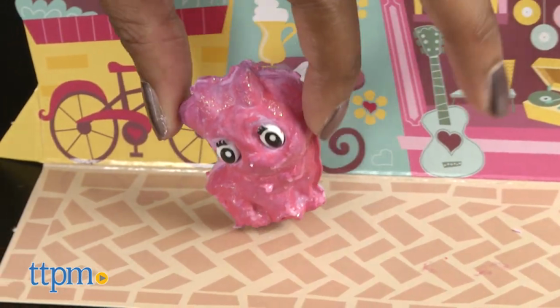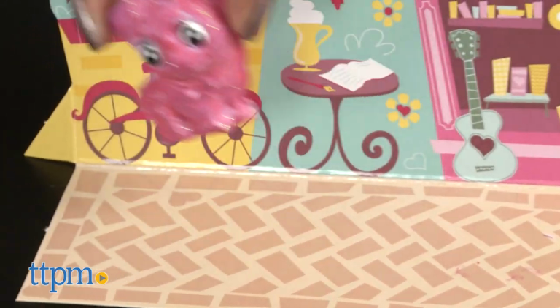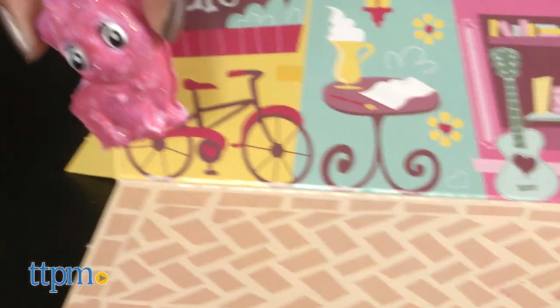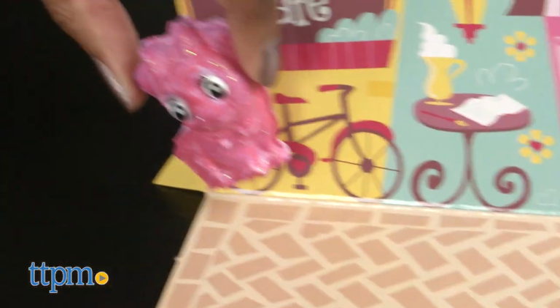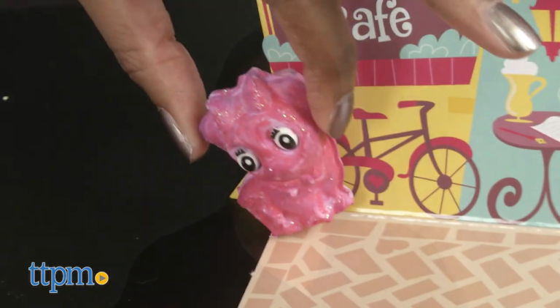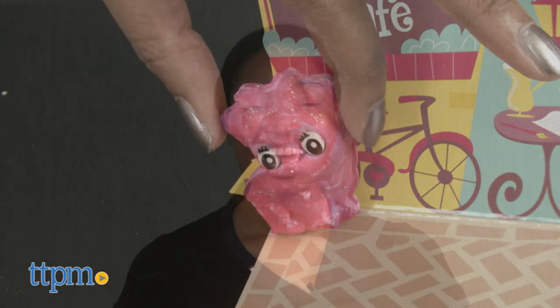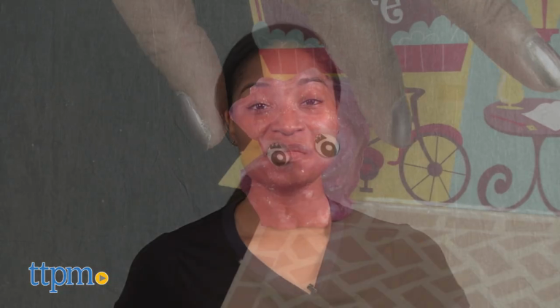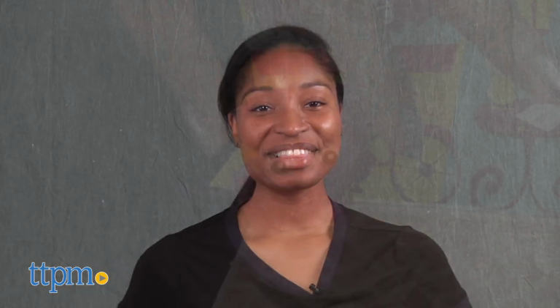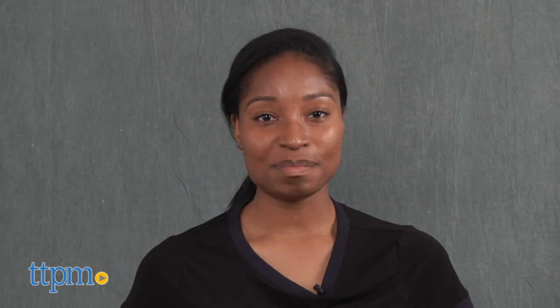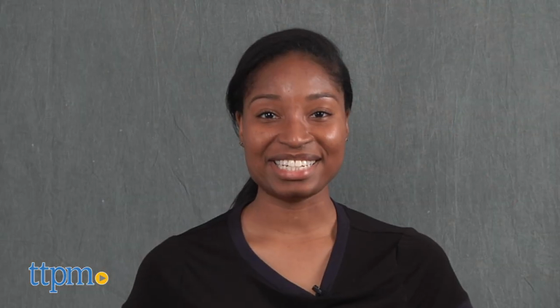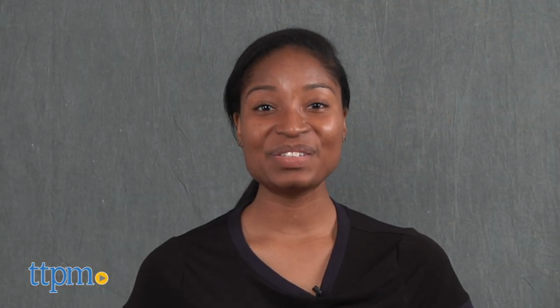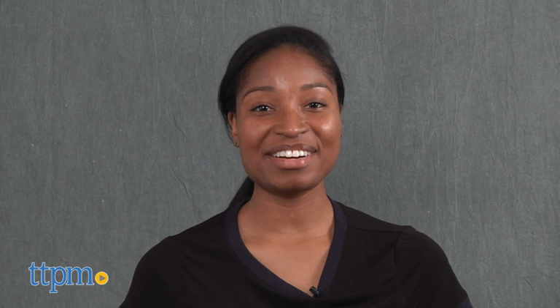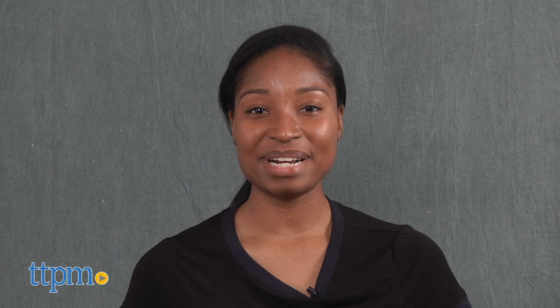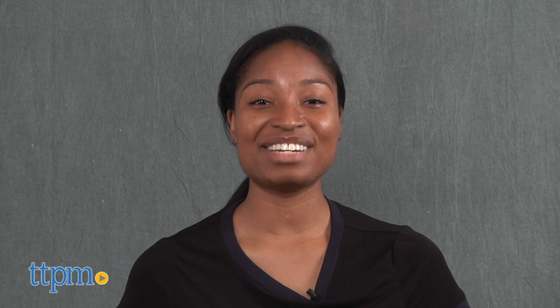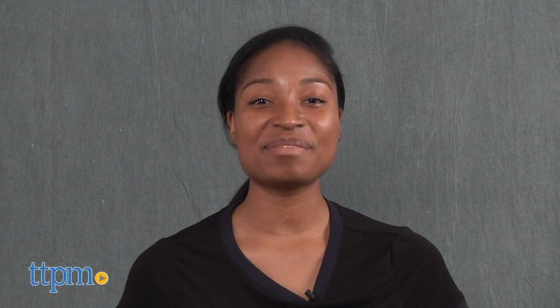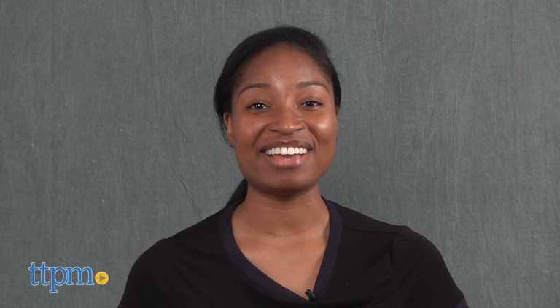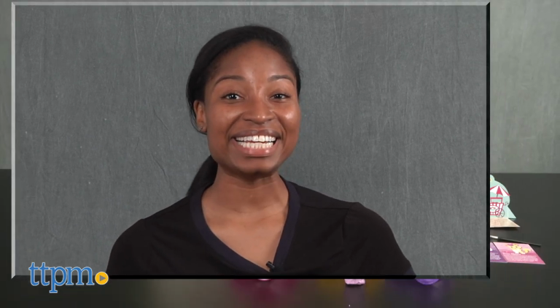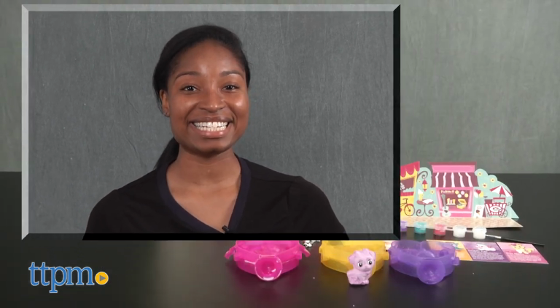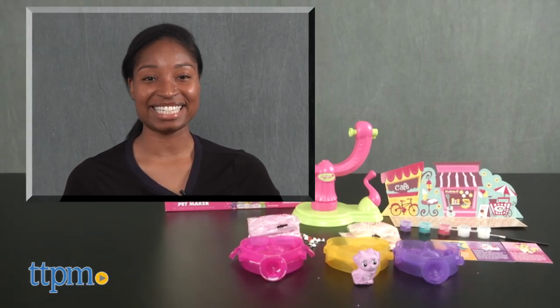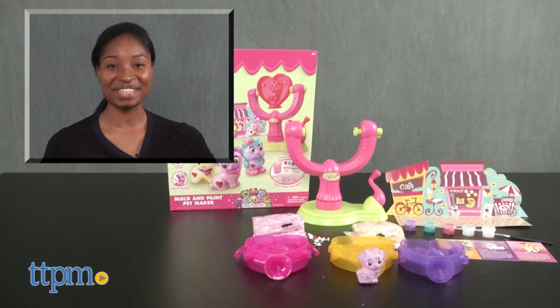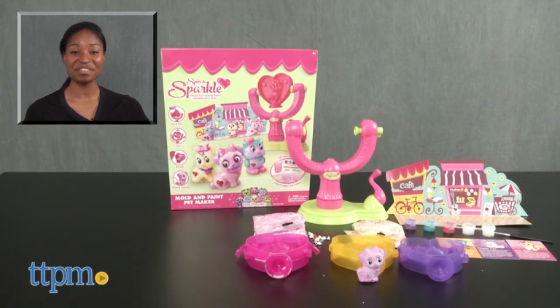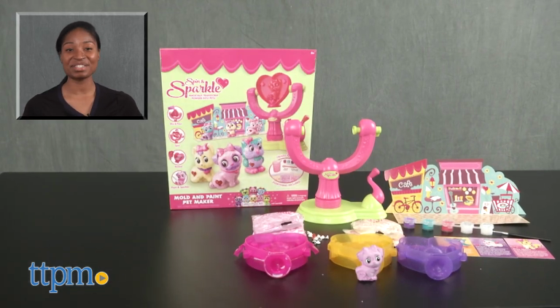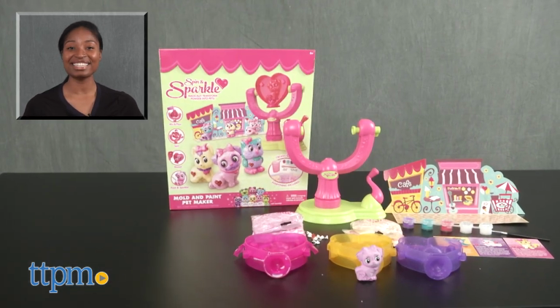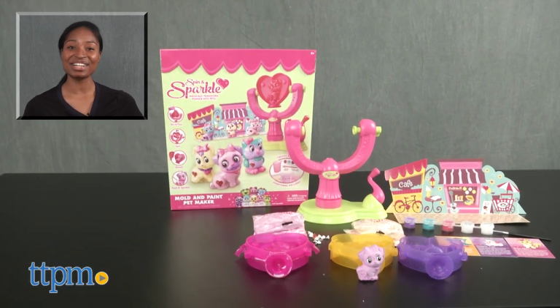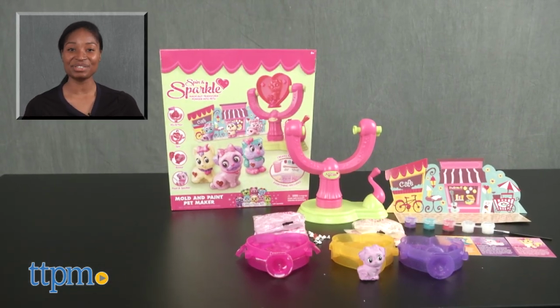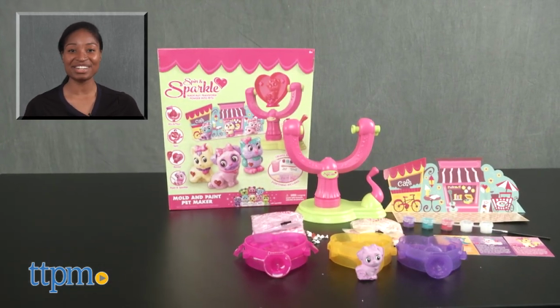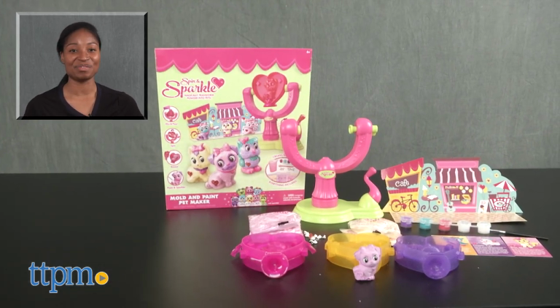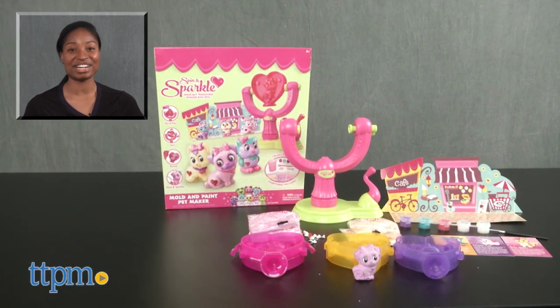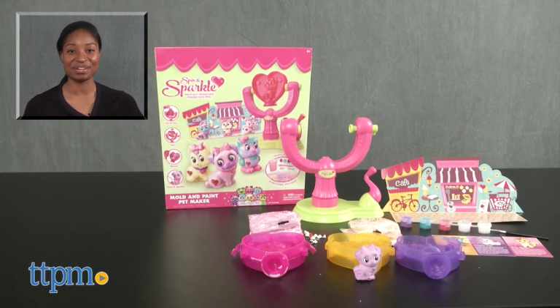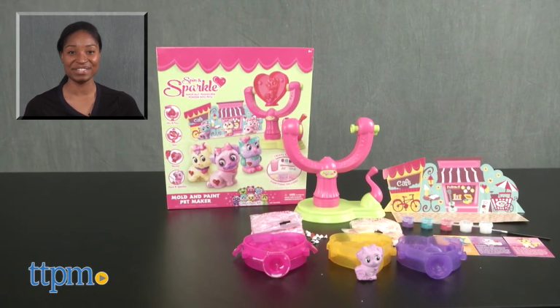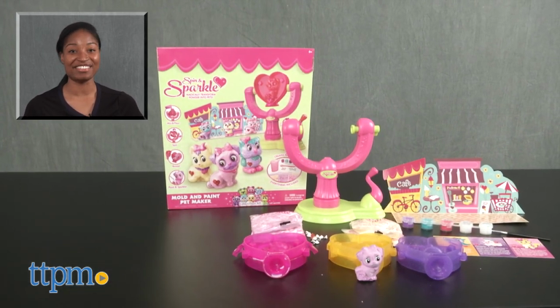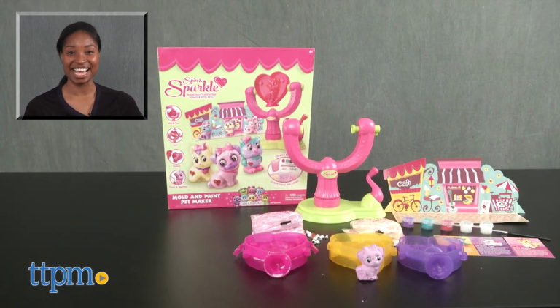Sparkle on! For more on this product, including current pricing and where to buy, find us at TTPM or subscribe to our YouTube channels for more great toy reviews every day.